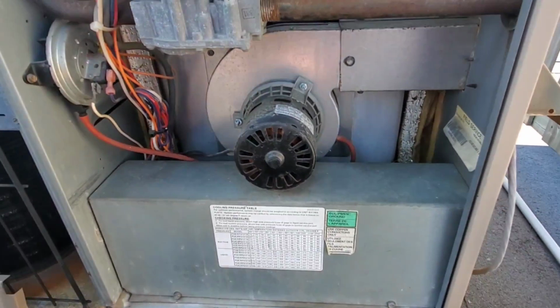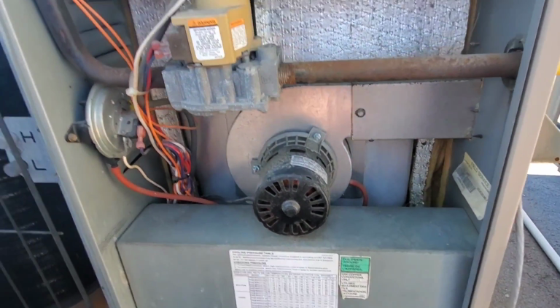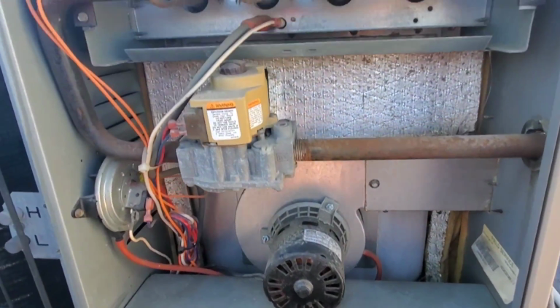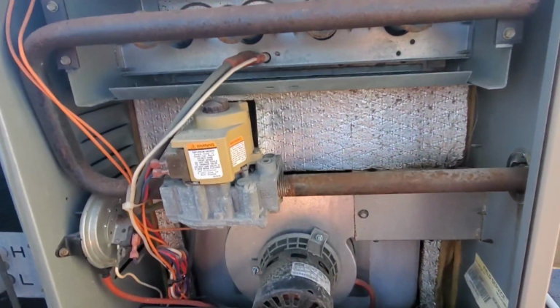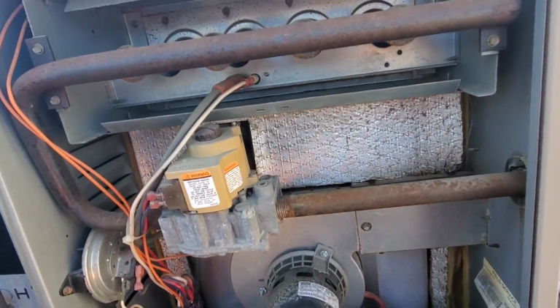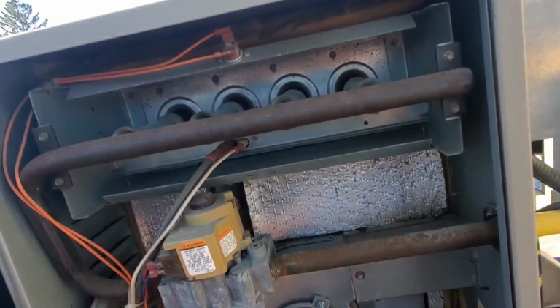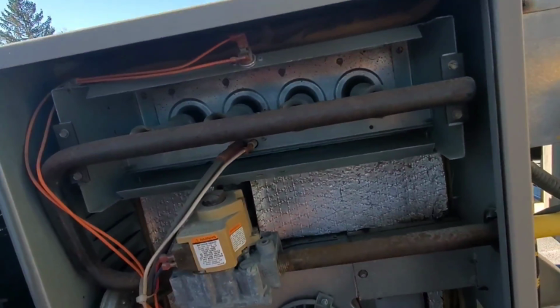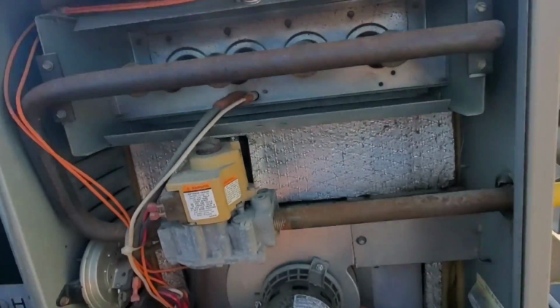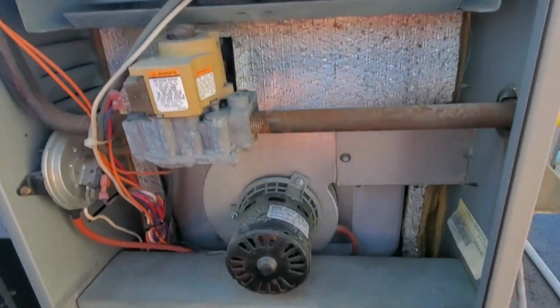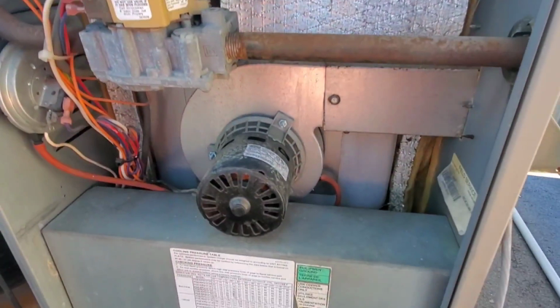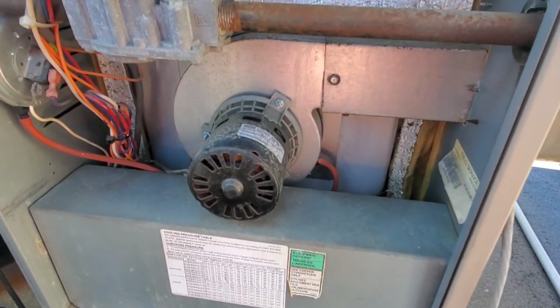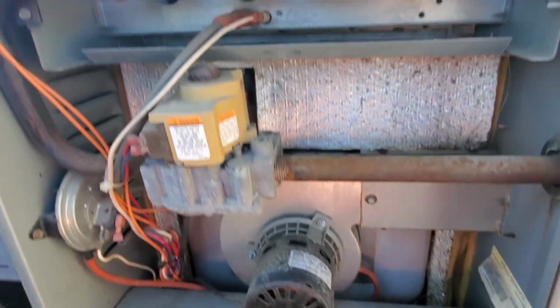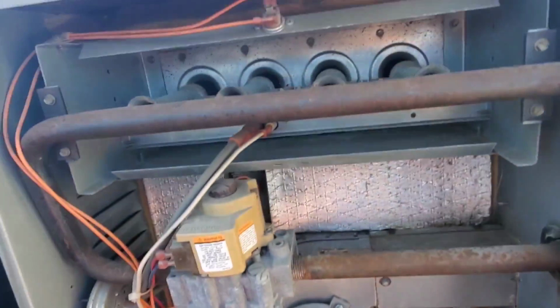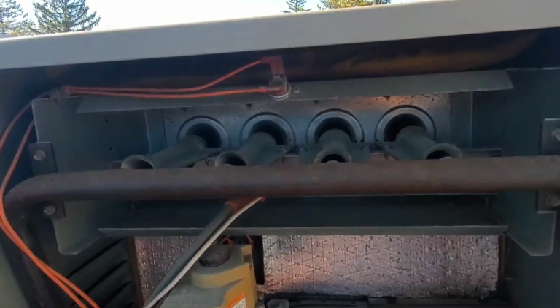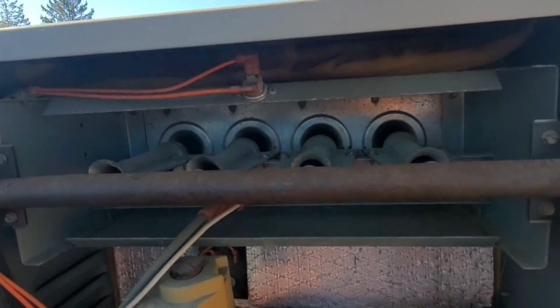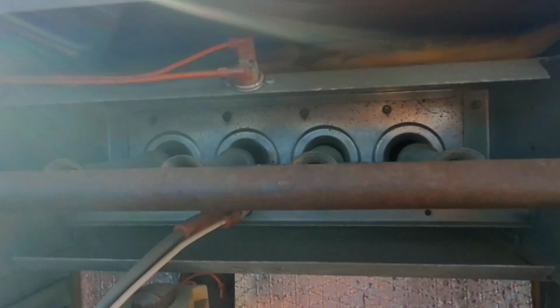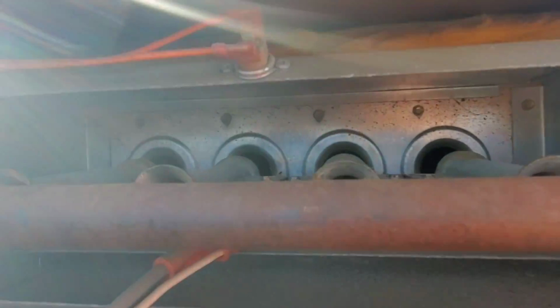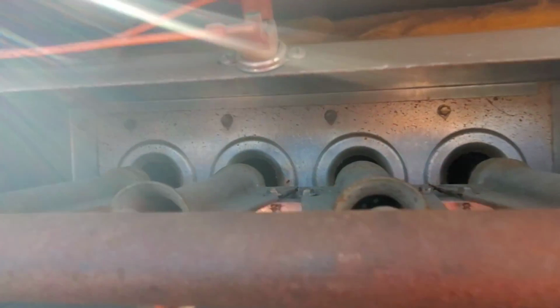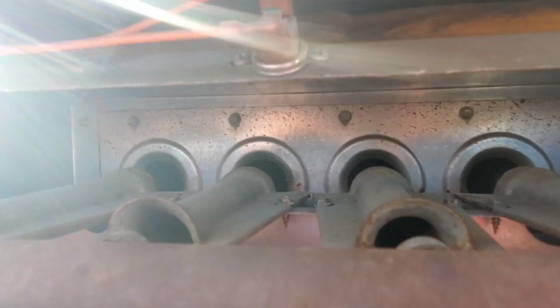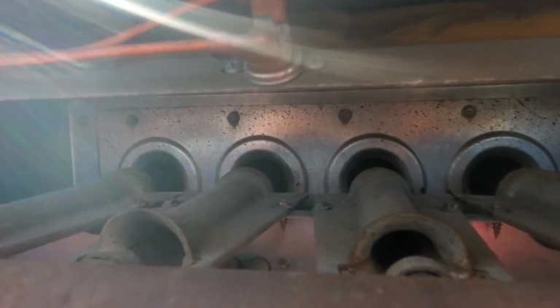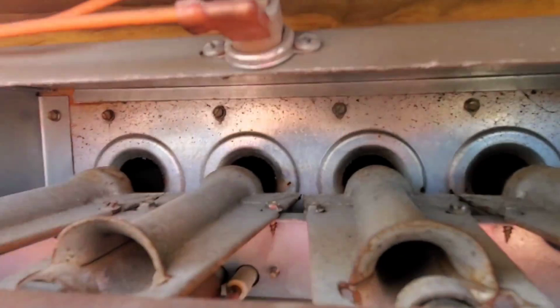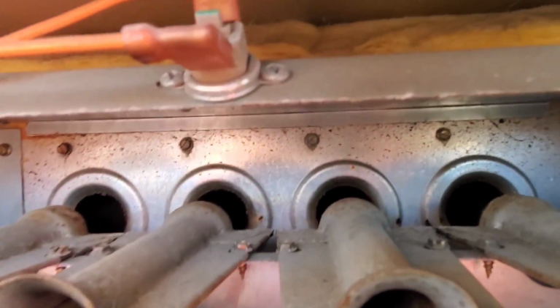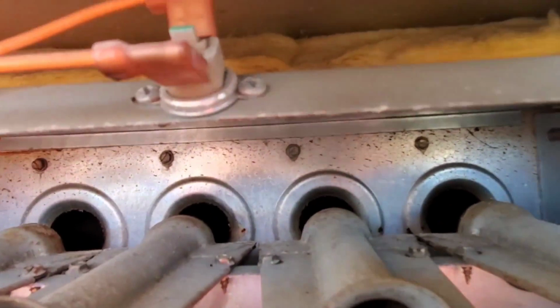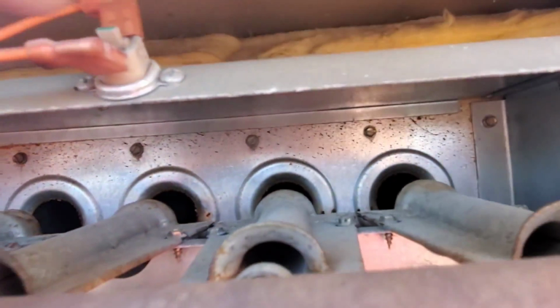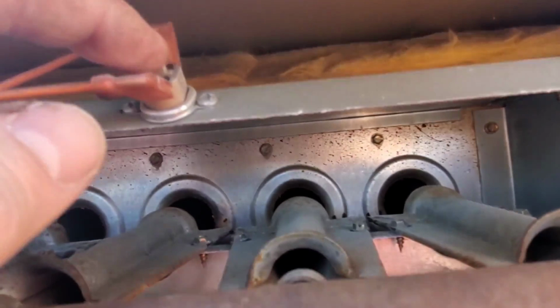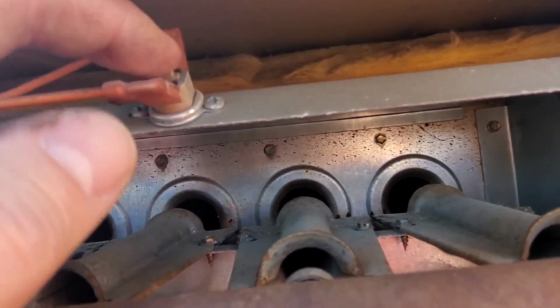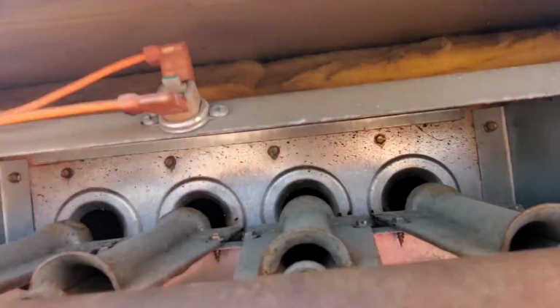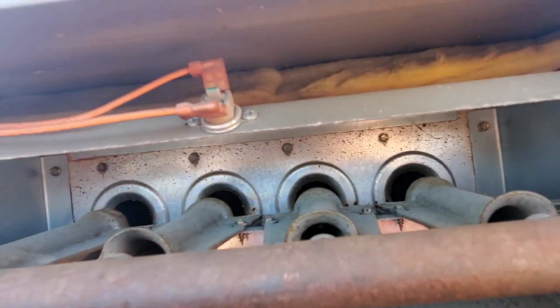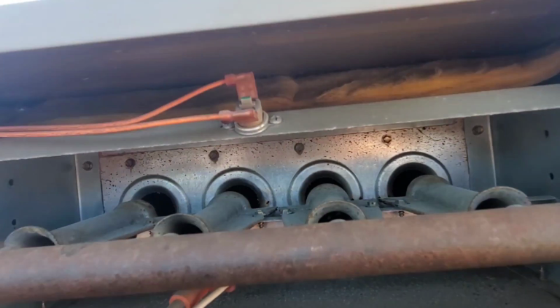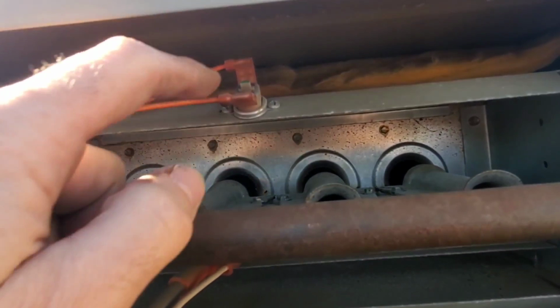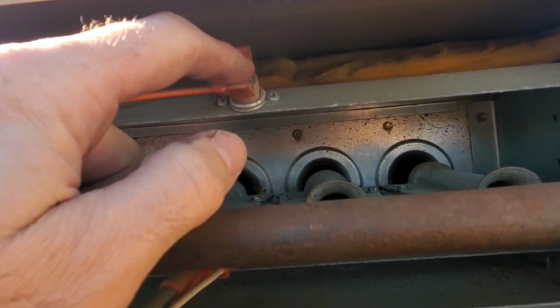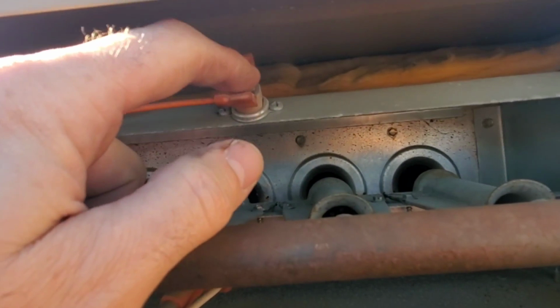I popped open the panel and did a visual inspection — always do a visual first. And I noticed a manual reset rollout switch right there. I pressed it and it reset — like it clicked in.